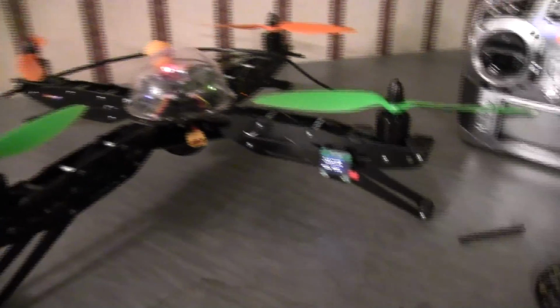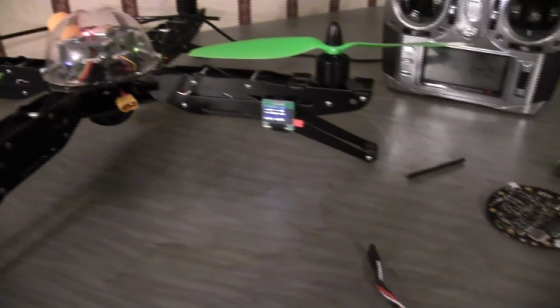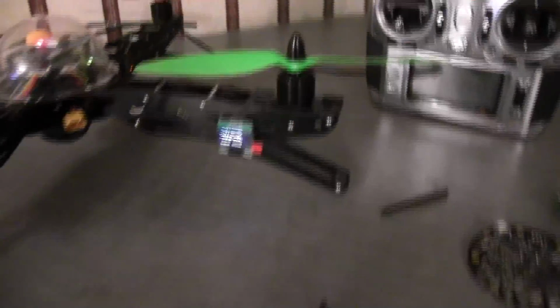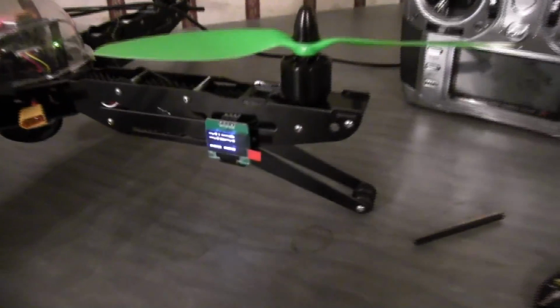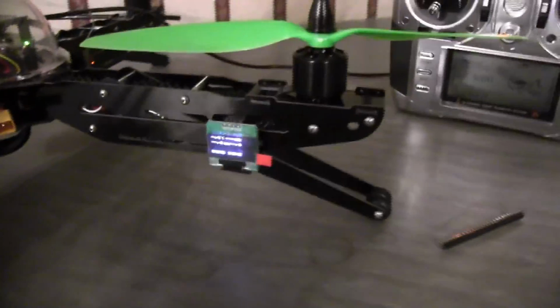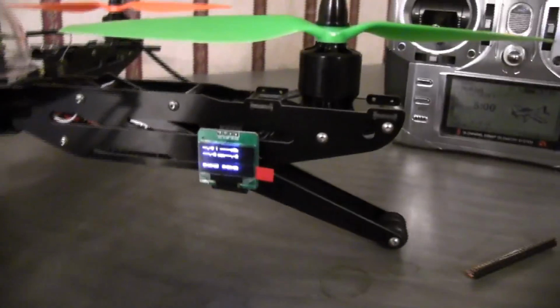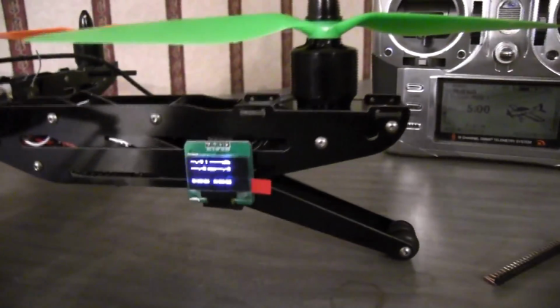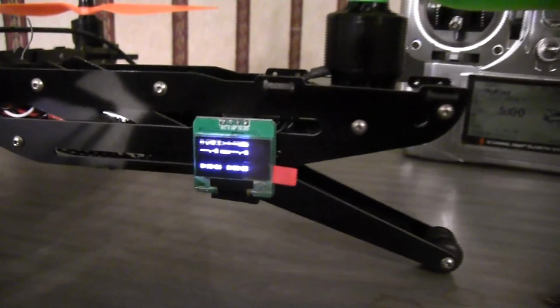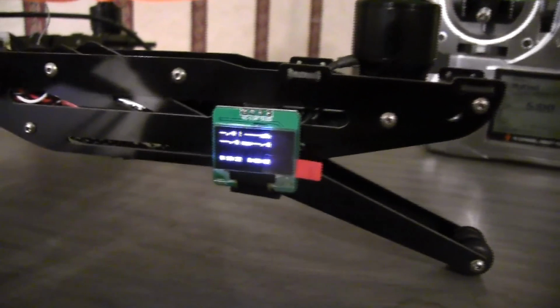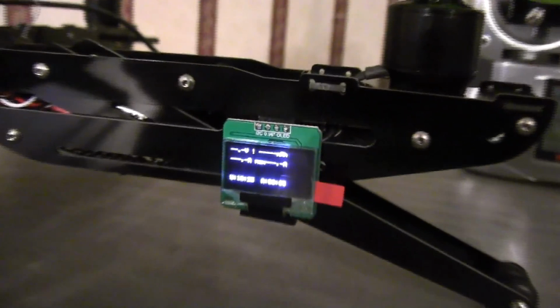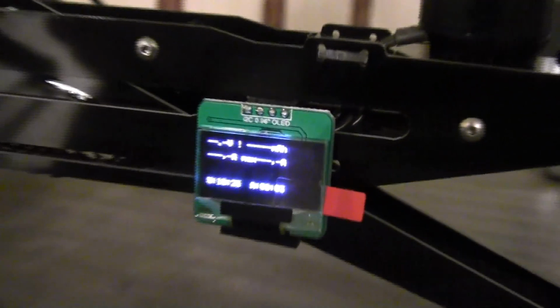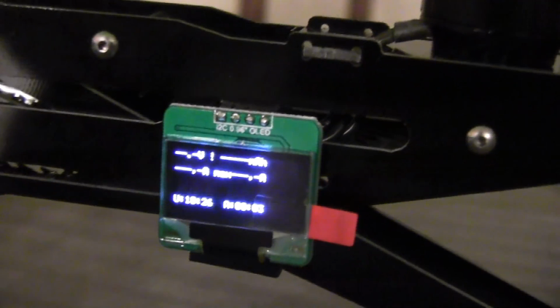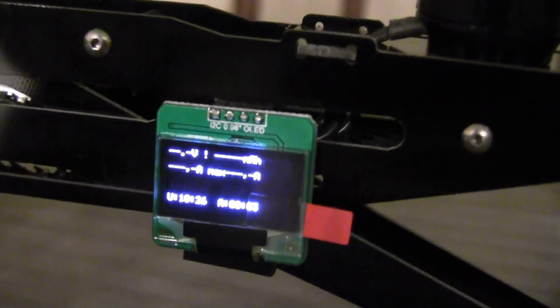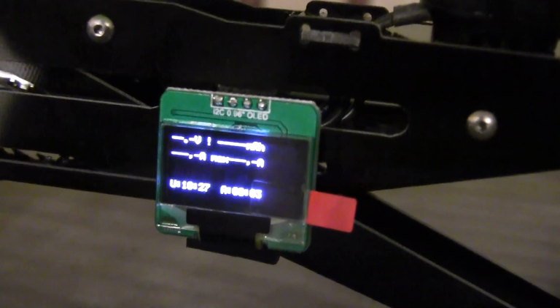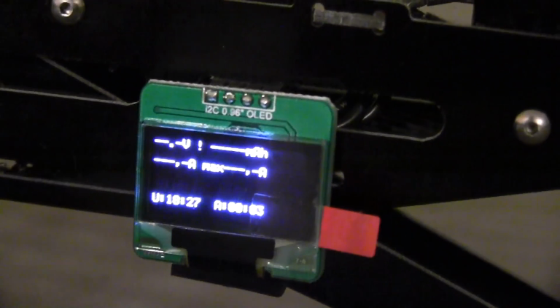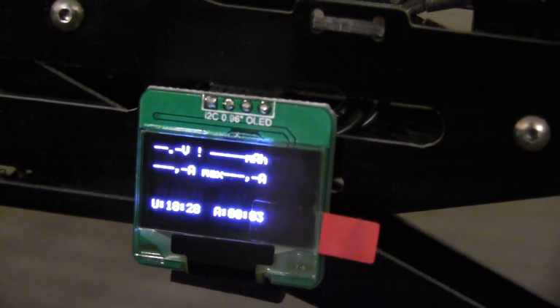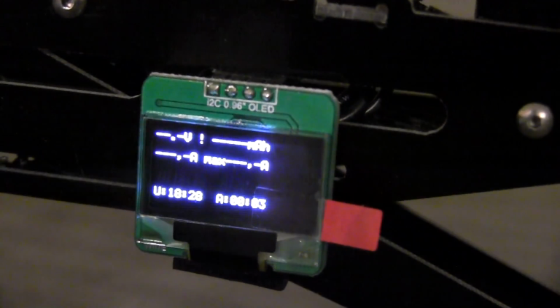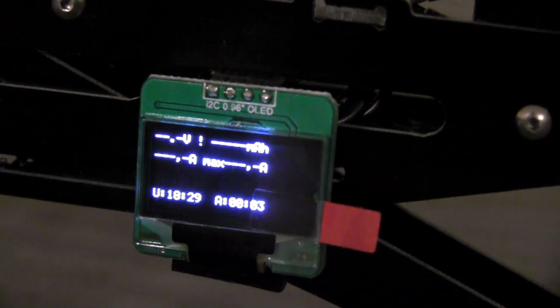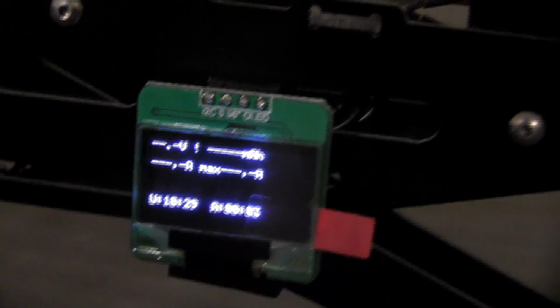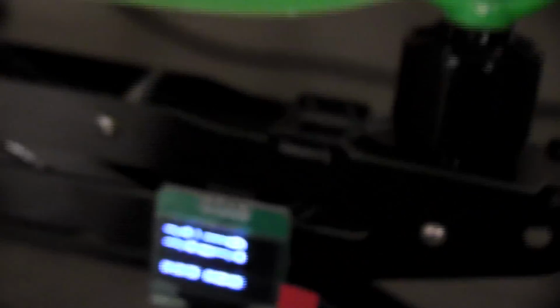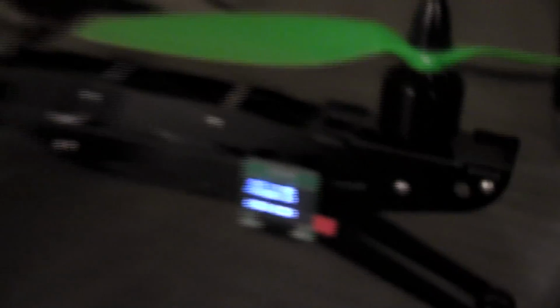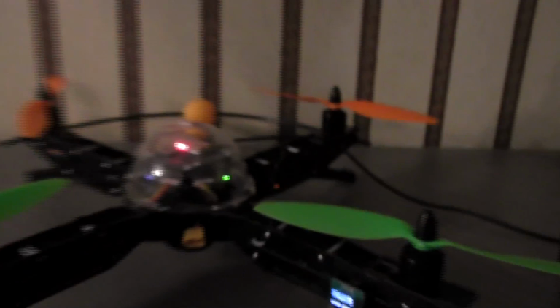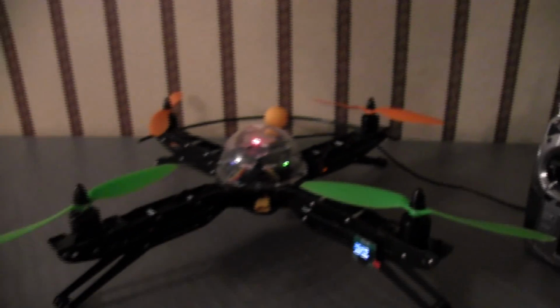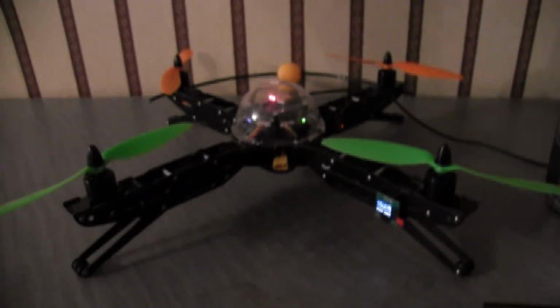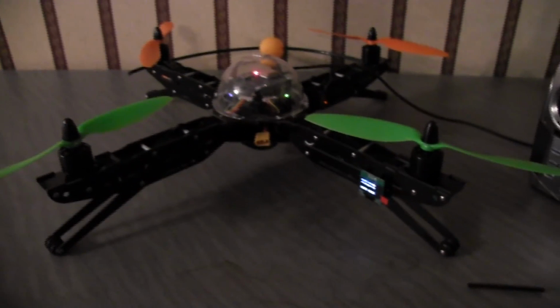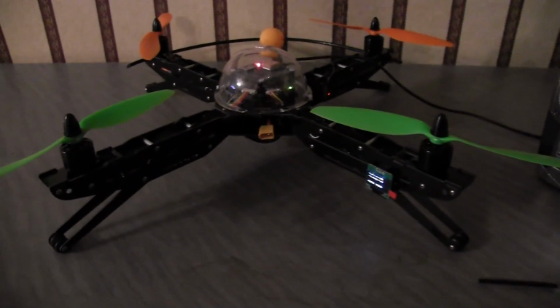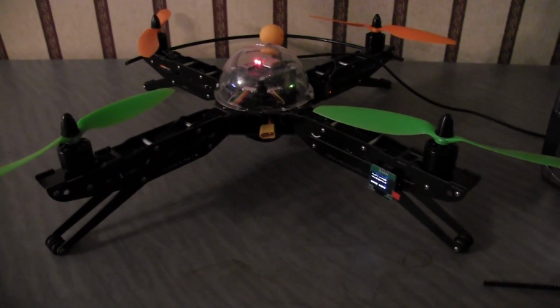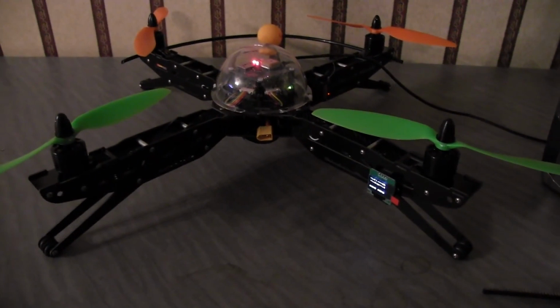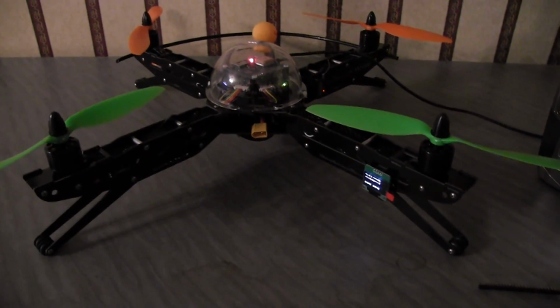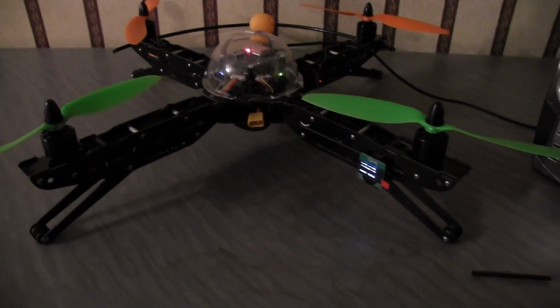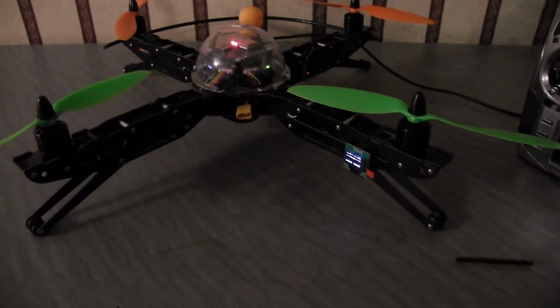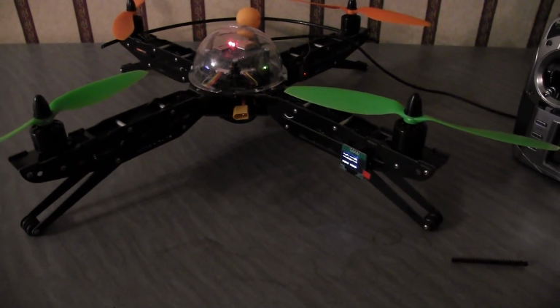I've been getting a lot of questions about the OLED screen for the Quadrino. So I figured I'd just cover a couple basics and maybe answer some of those questions for a couple people.